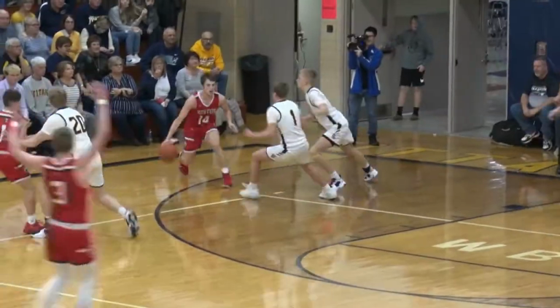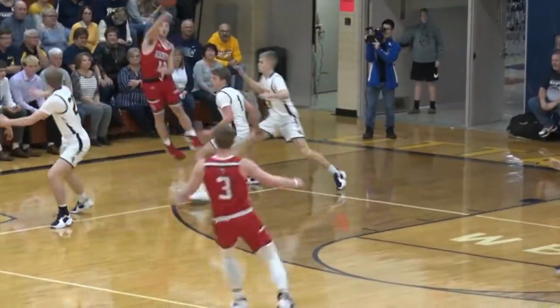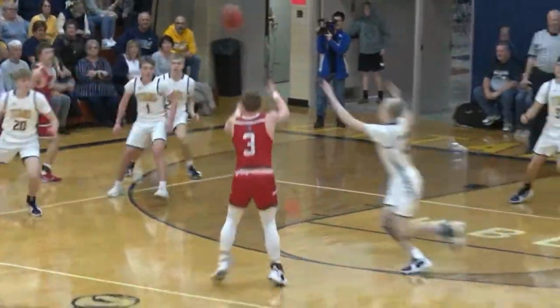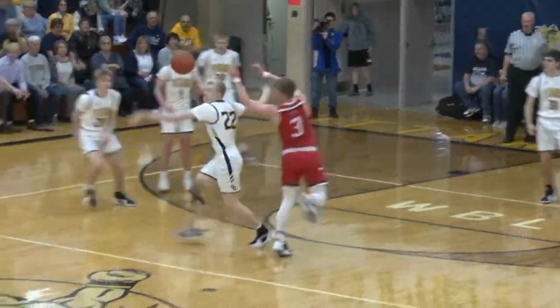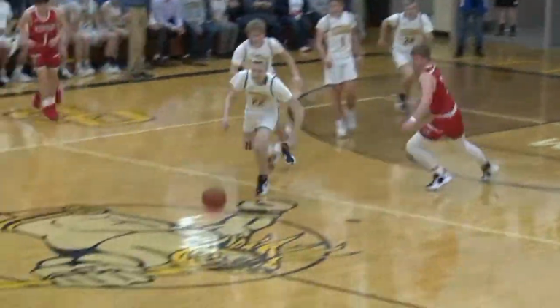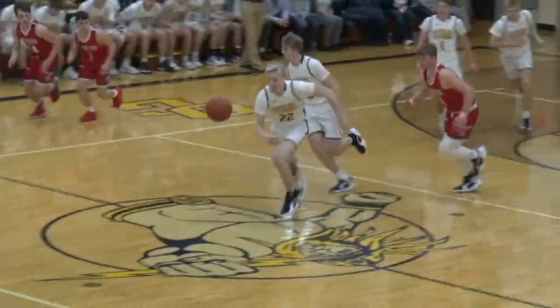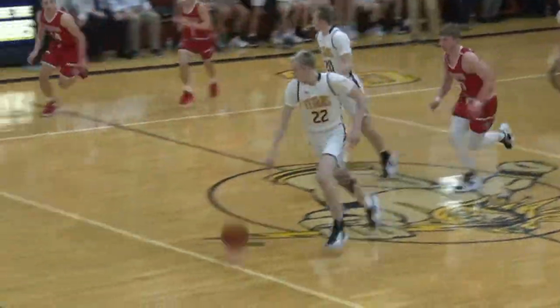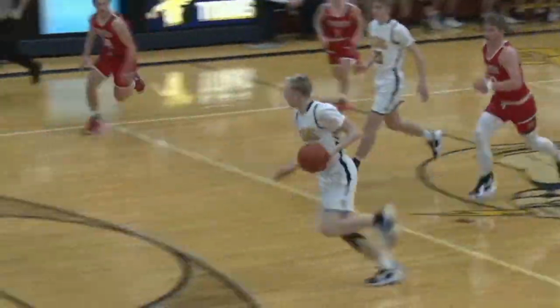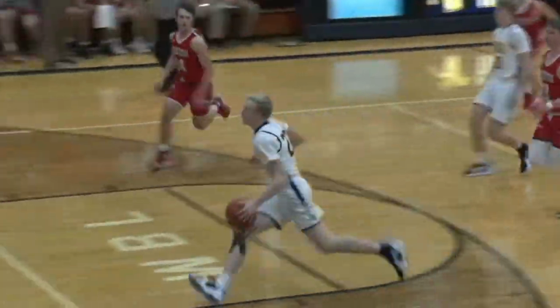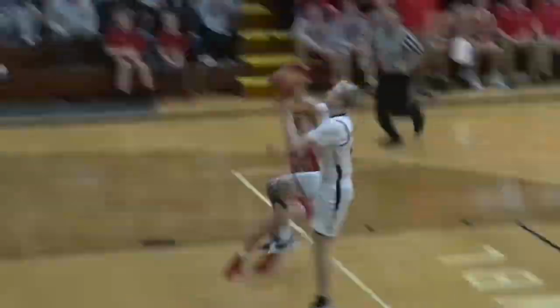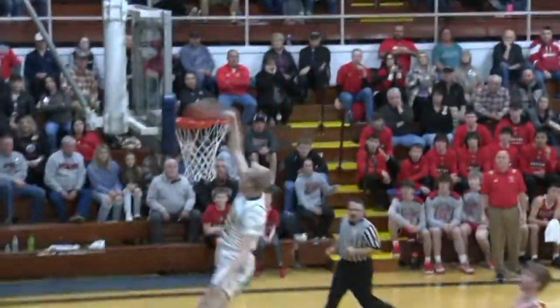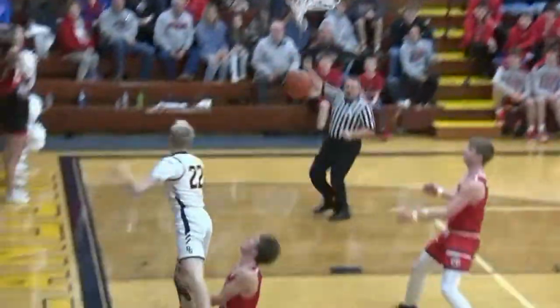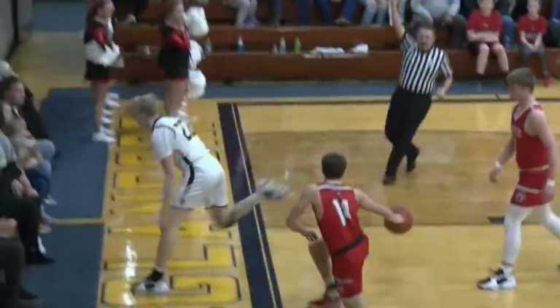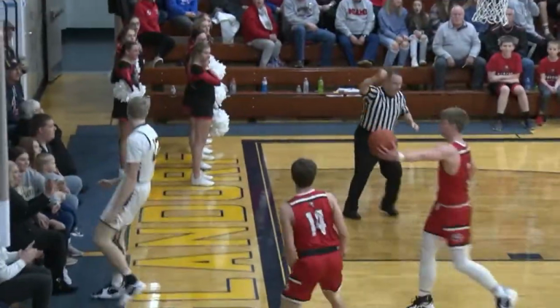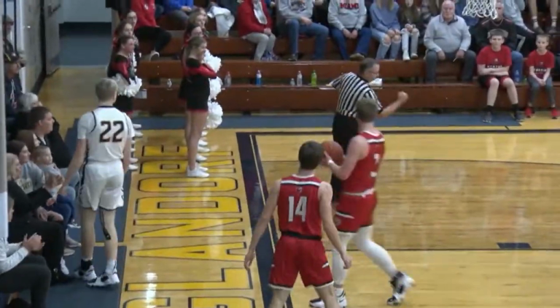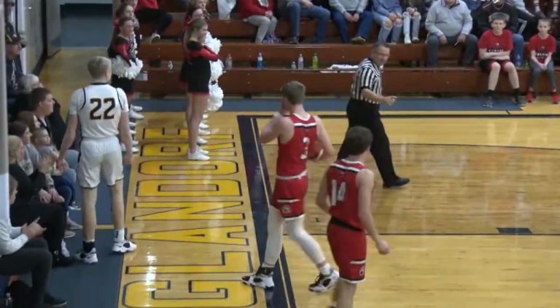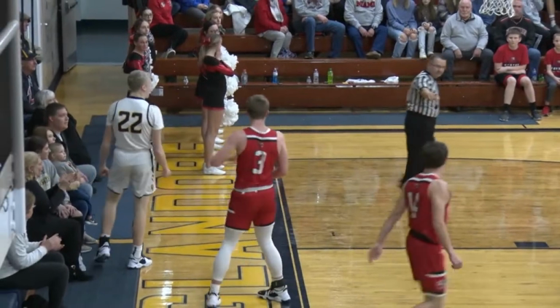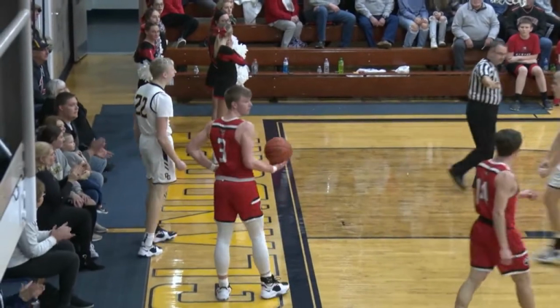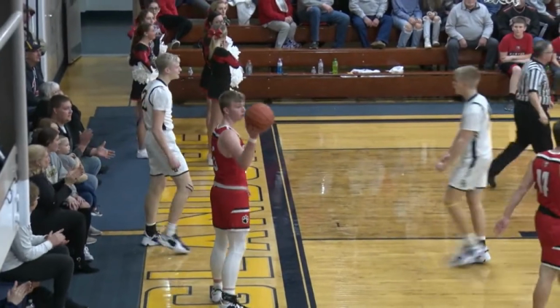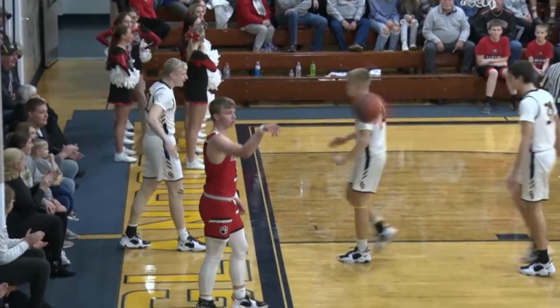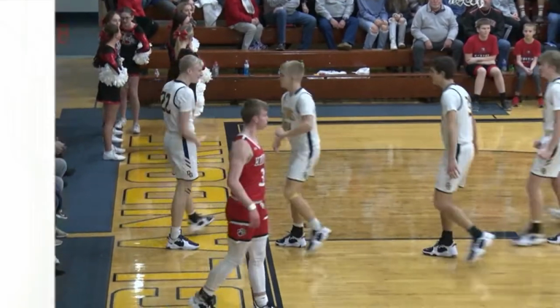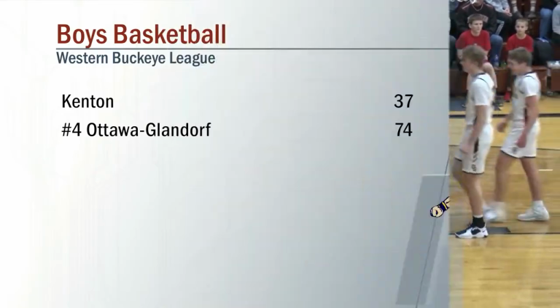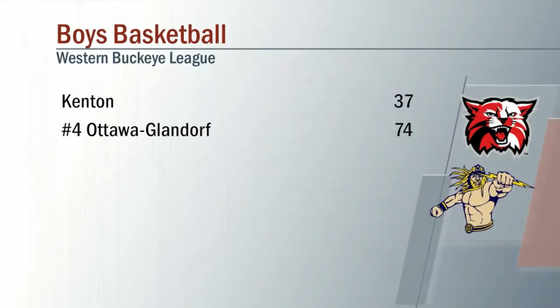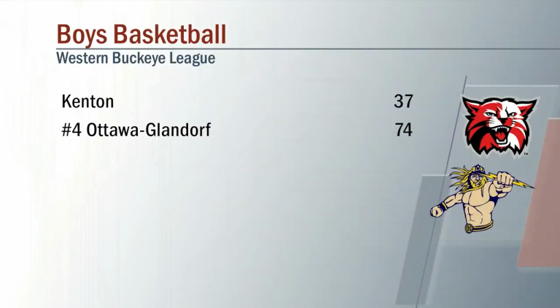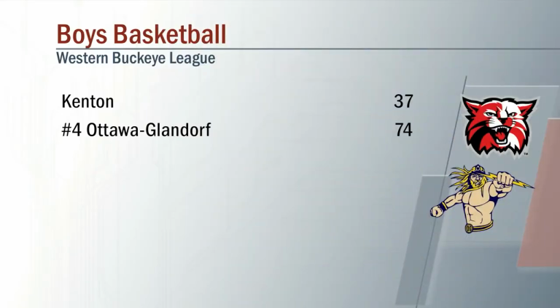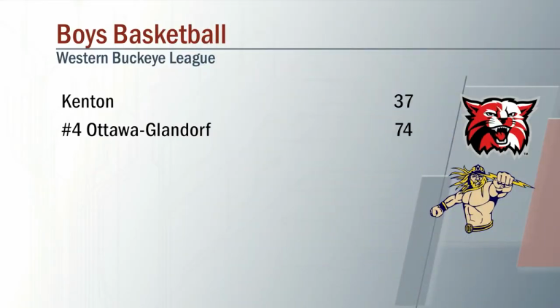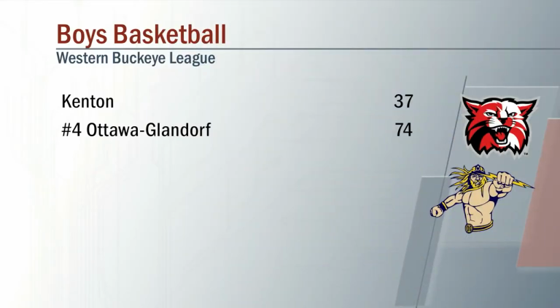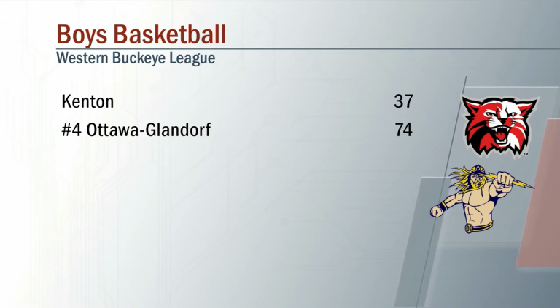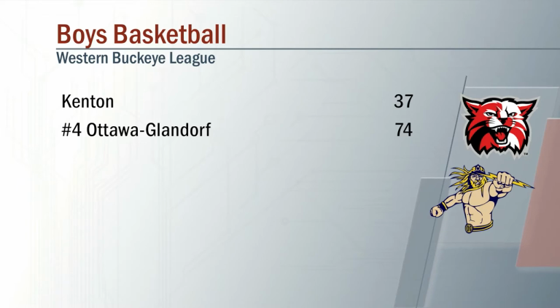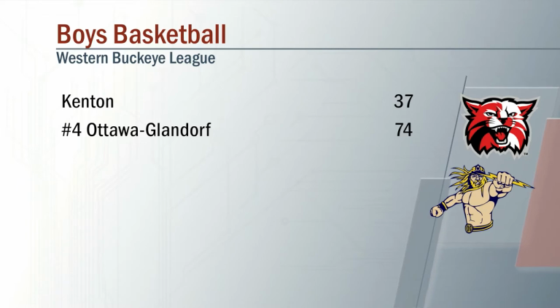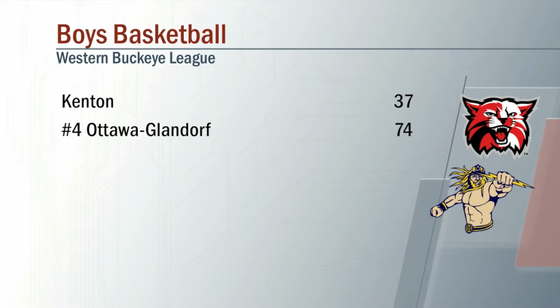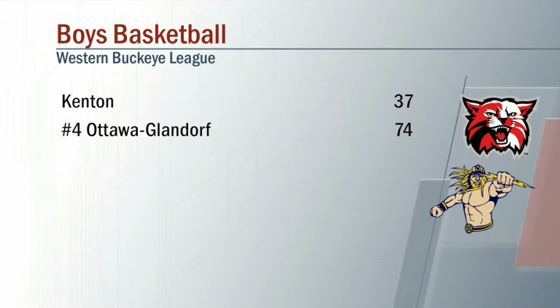To cap off the first quarter, Colin White steals it — guess what? — he throws it down. It's almost a weekly occurrence it seems like with Ottawa Glandorf. Also a weekly occurrence: a win for the Titans, 74-23 over Kenton.